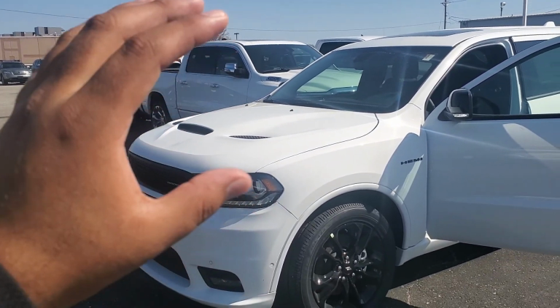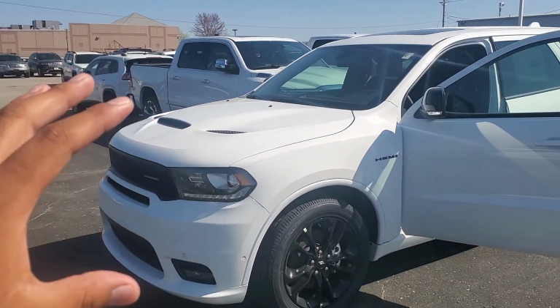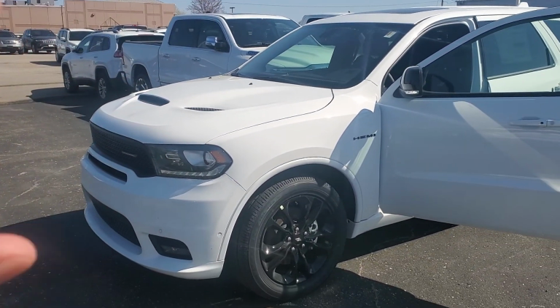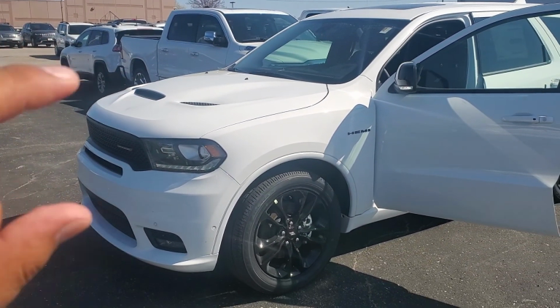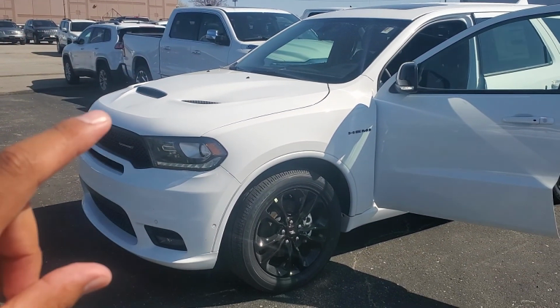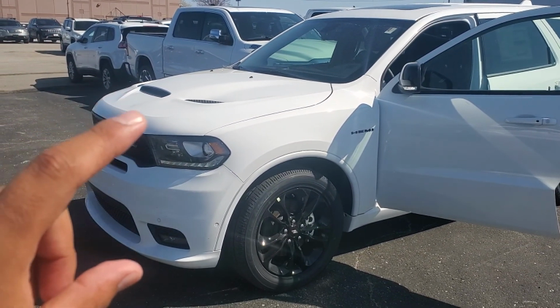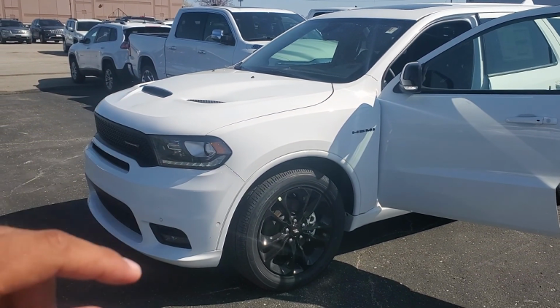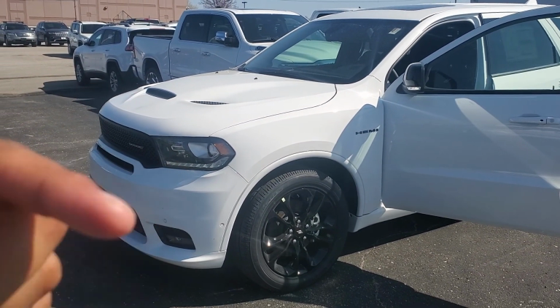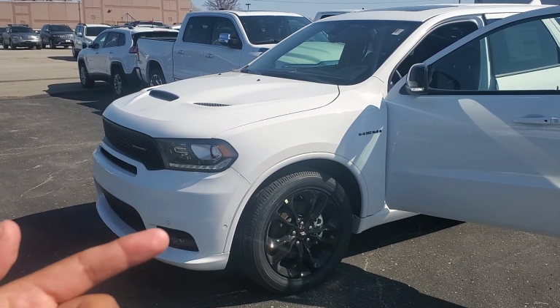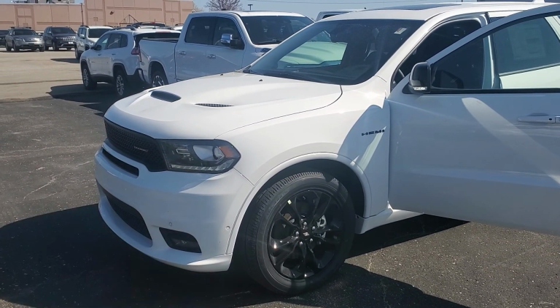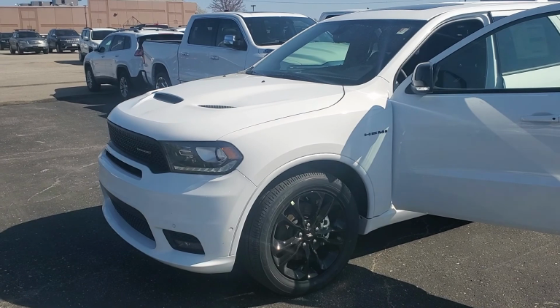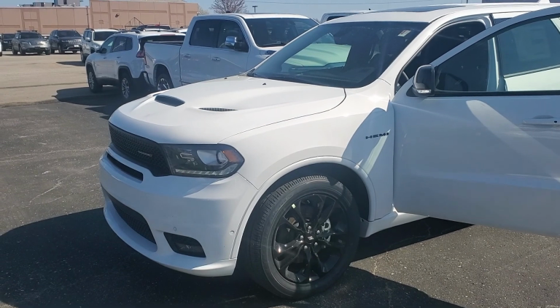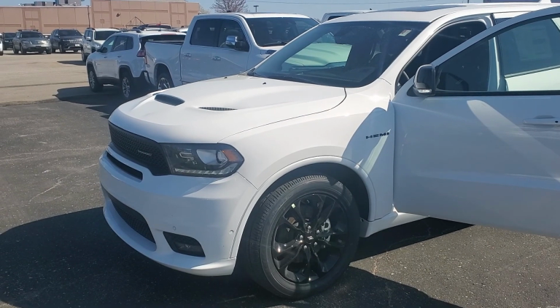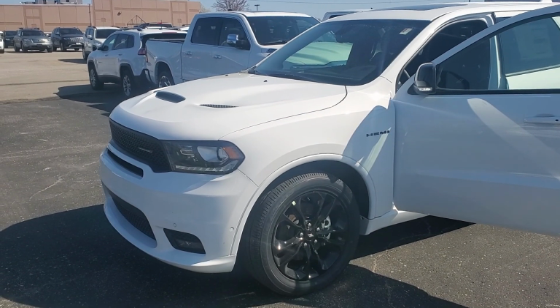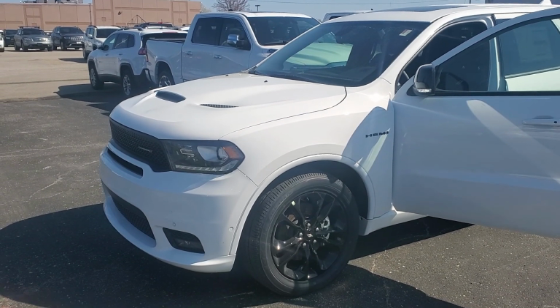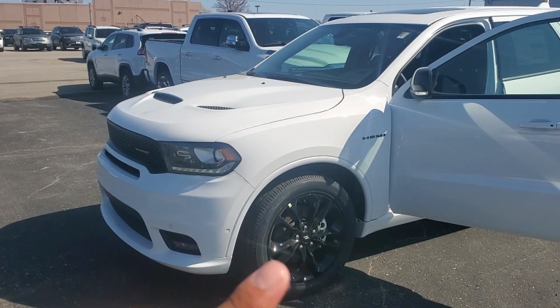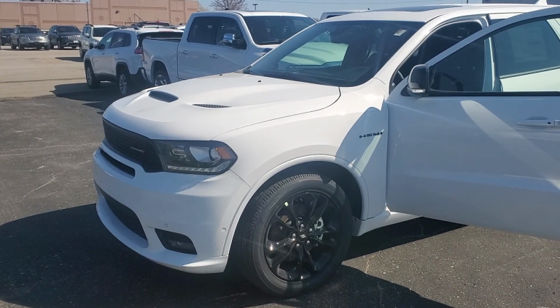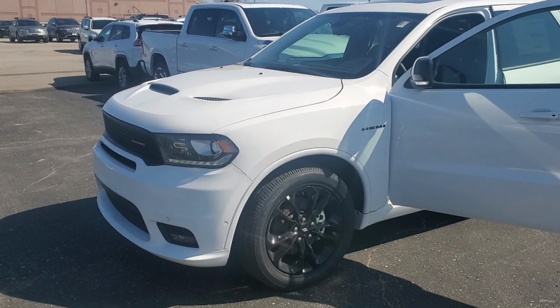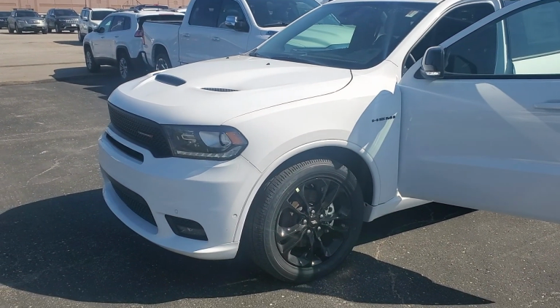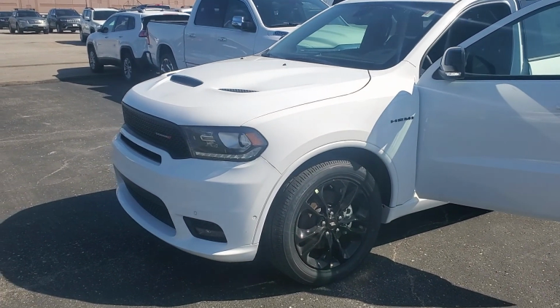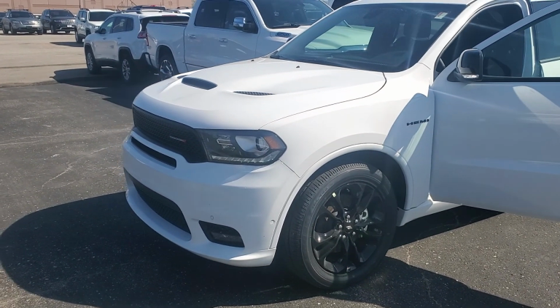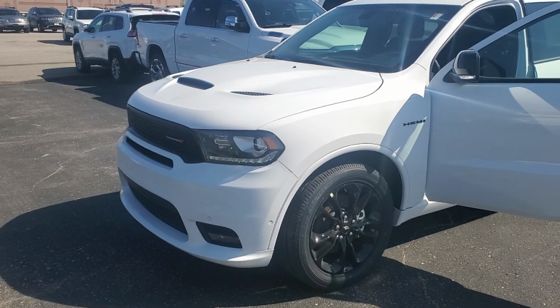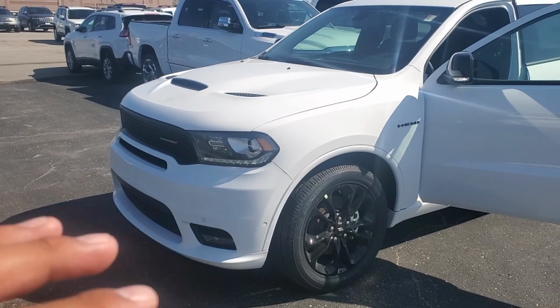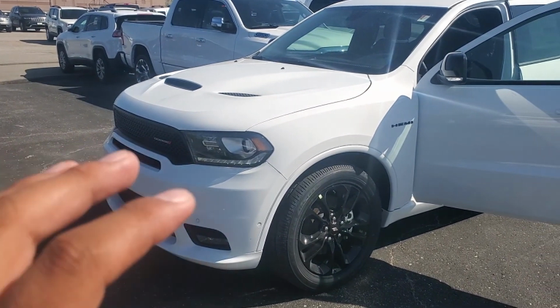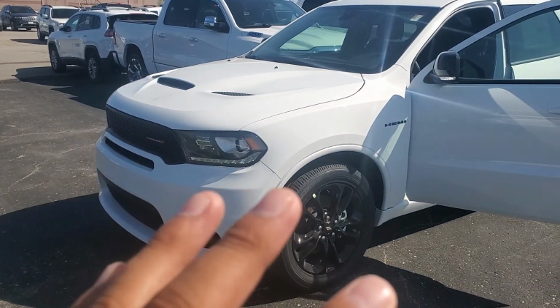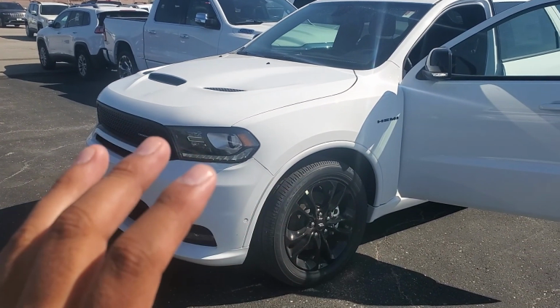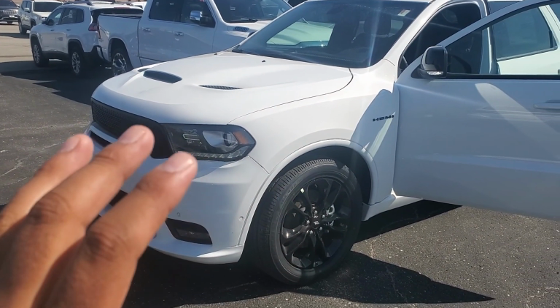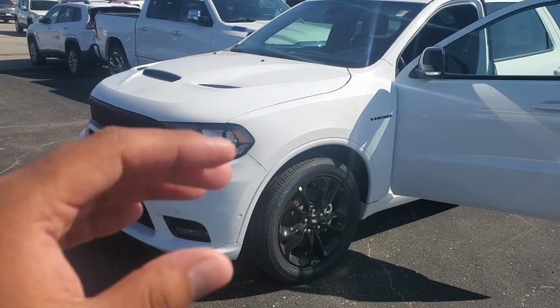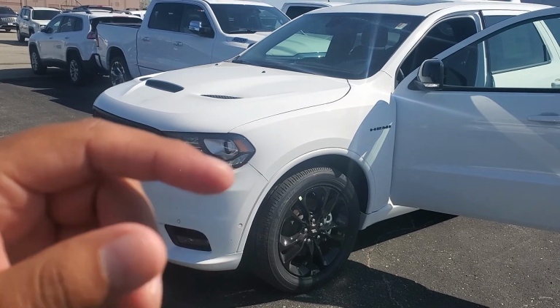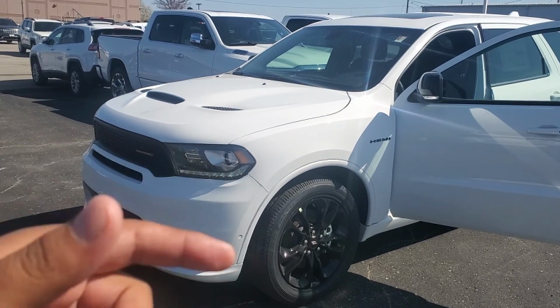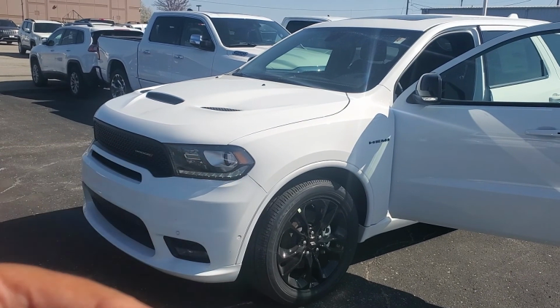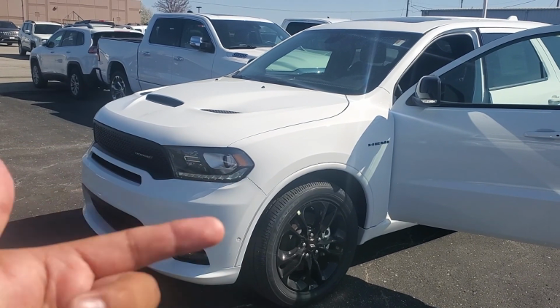I do want to let you know that it does qualify for 0% financing up to 84 months. The vehicle is here at the lot, so whenever you come in — since we're working on appointment only — you can see what it's like.